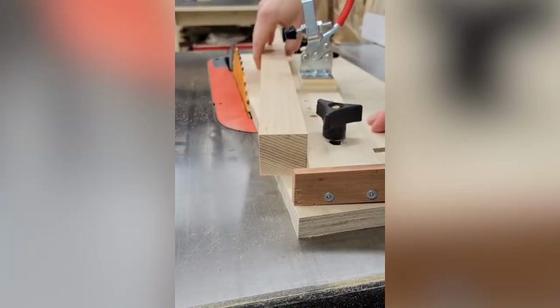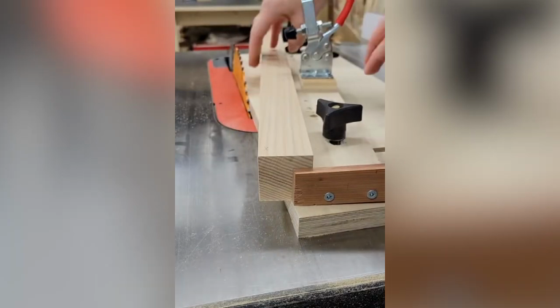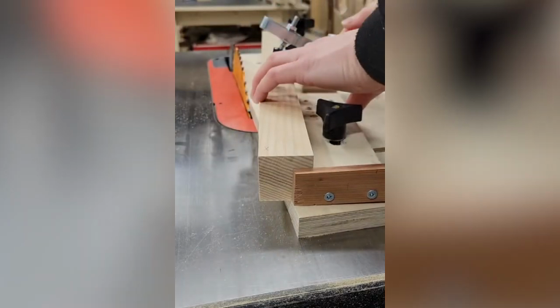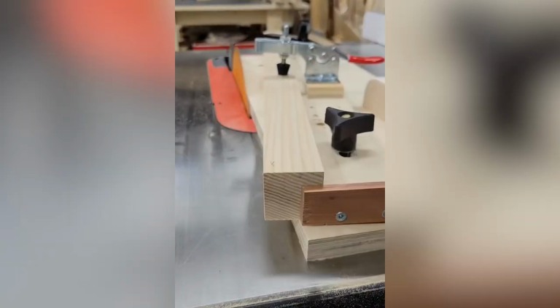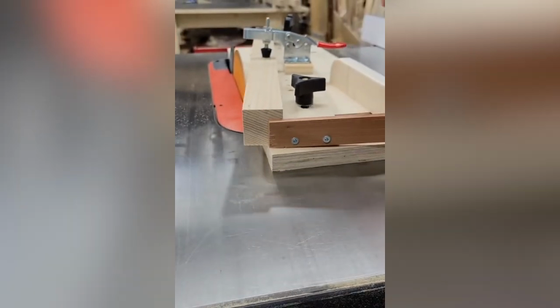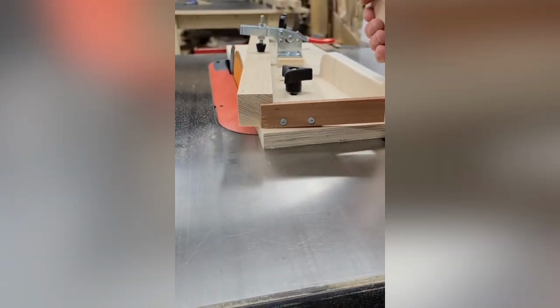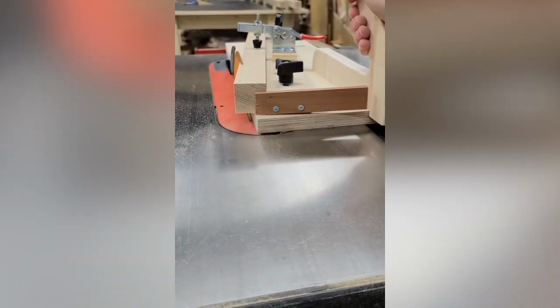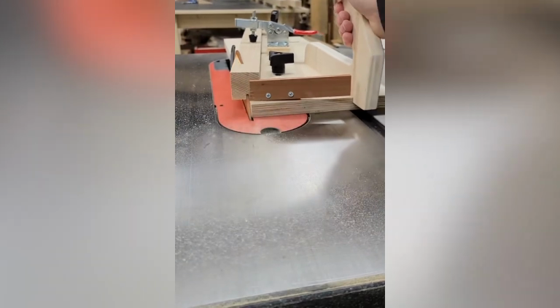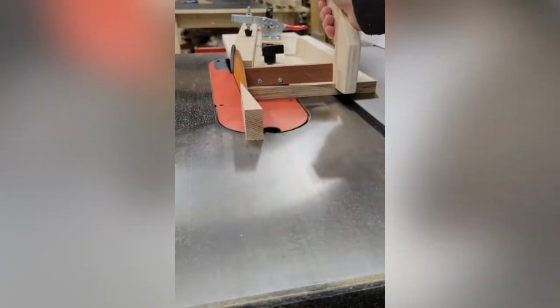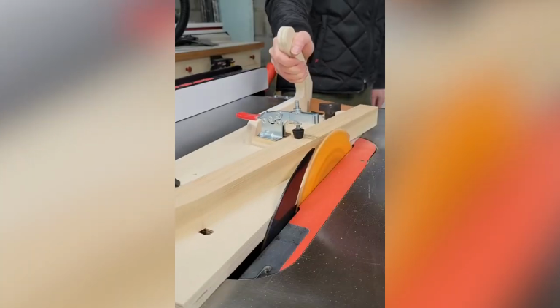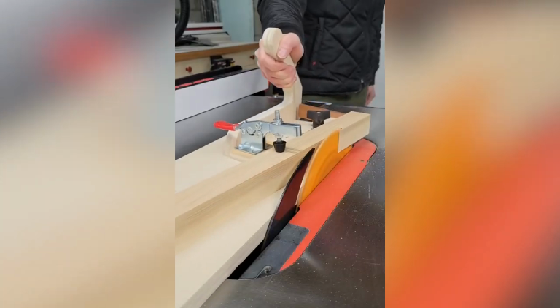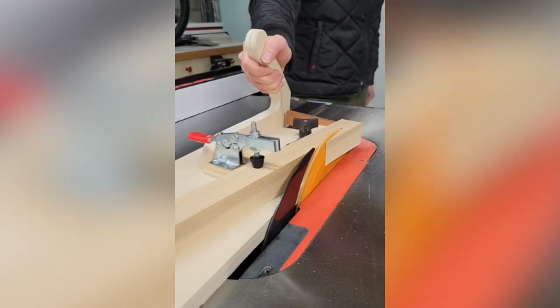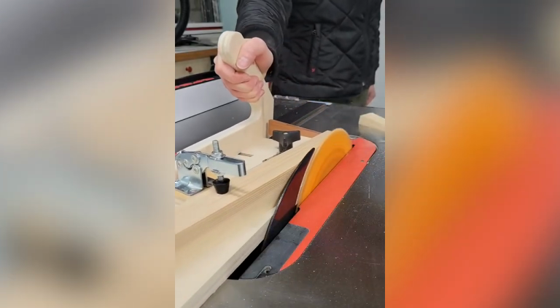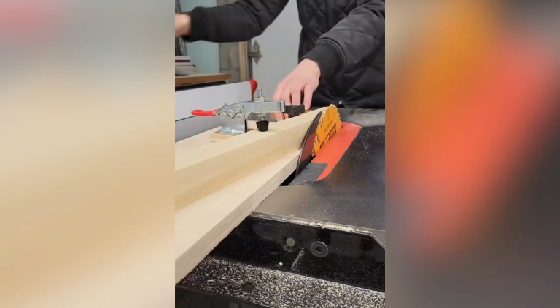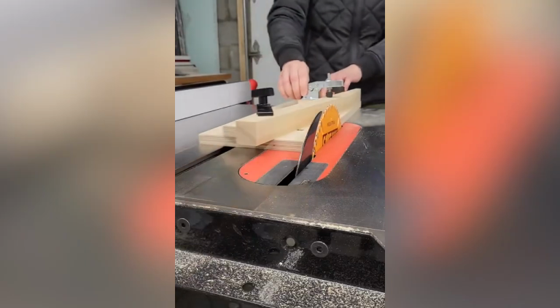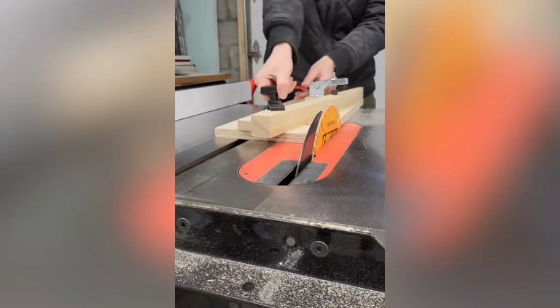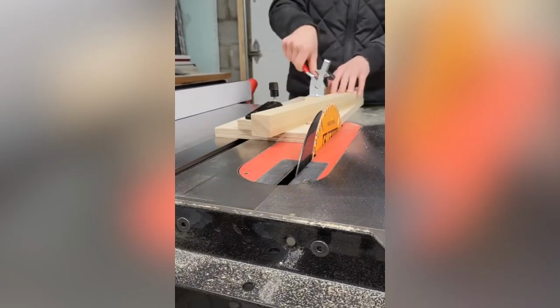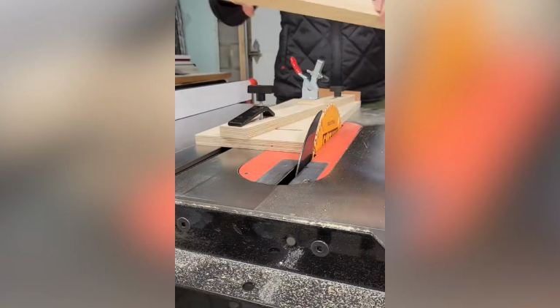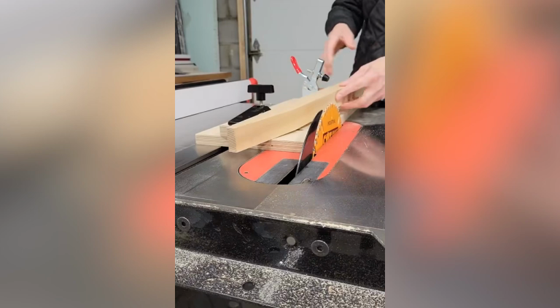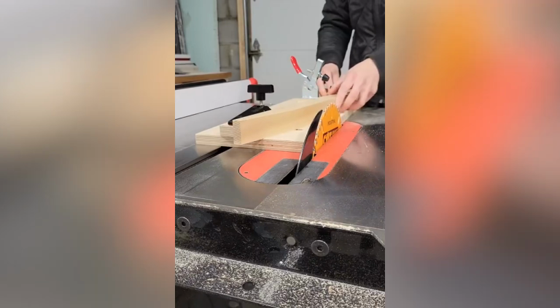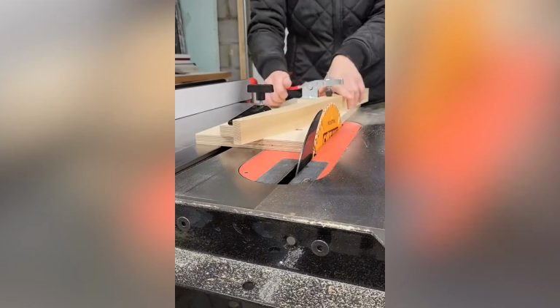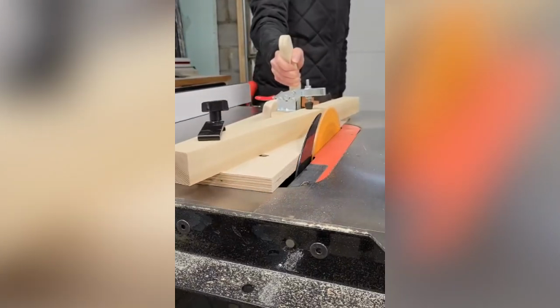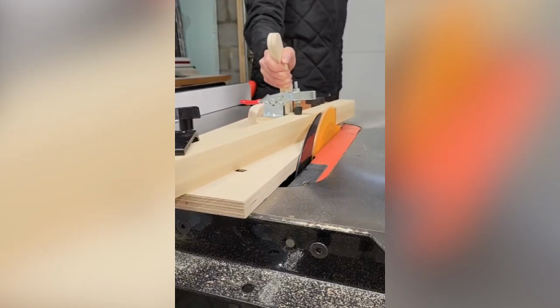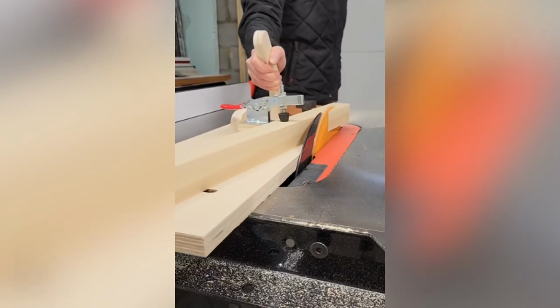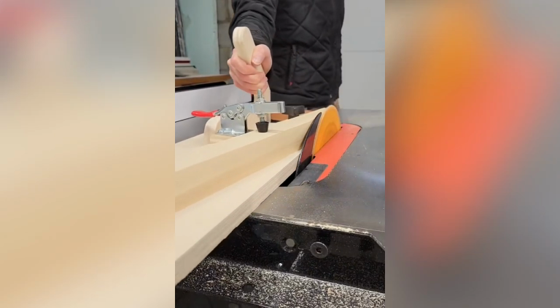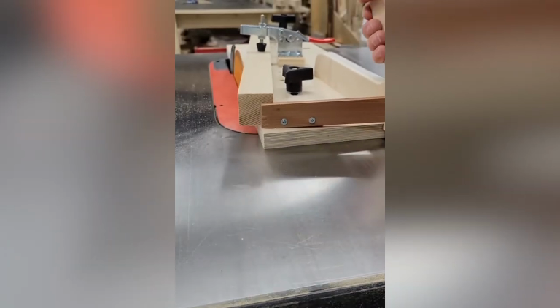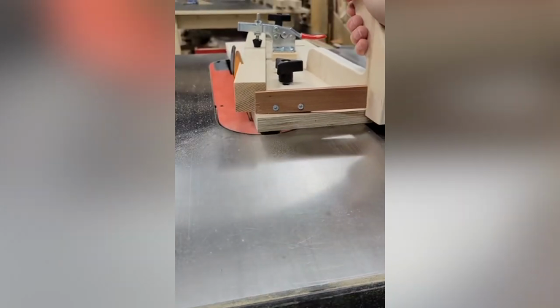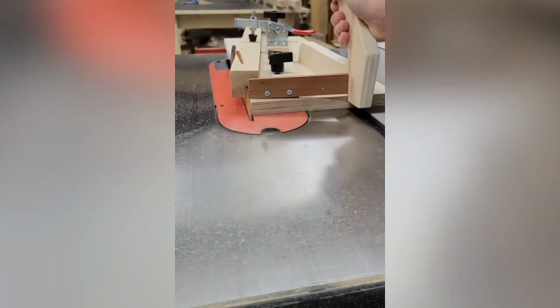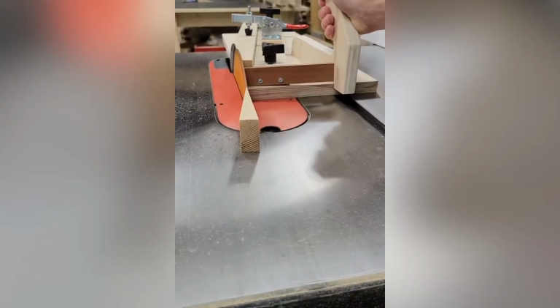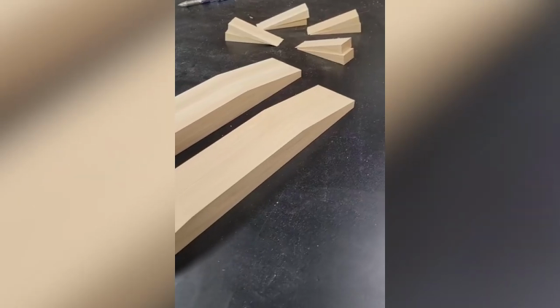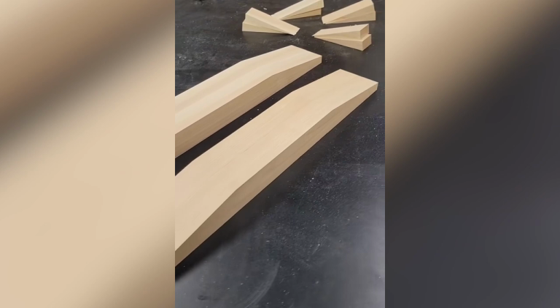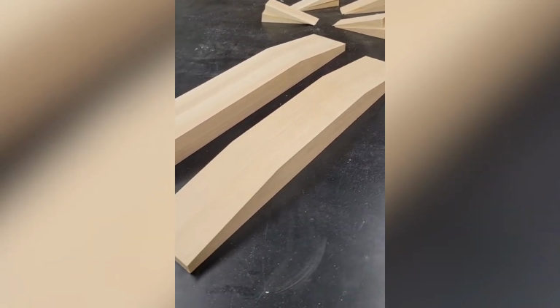Sometimes creative jigs are required to get the right angle of cut using a table saw. Jigs are useful as a template when completing repetitive tasks like measuring, cutting, drilling, or other woodworking activities.